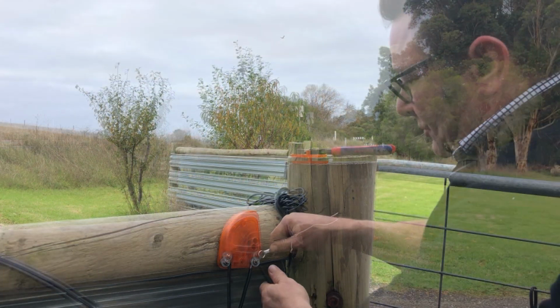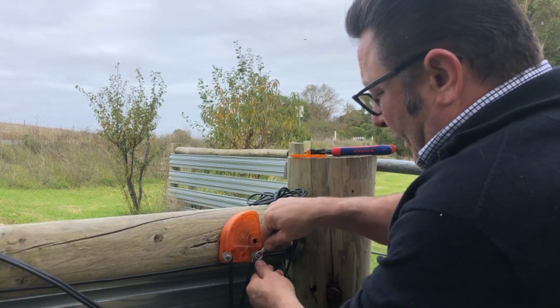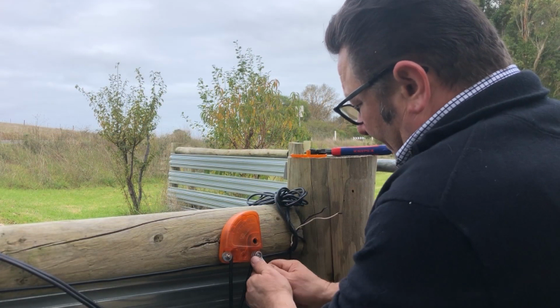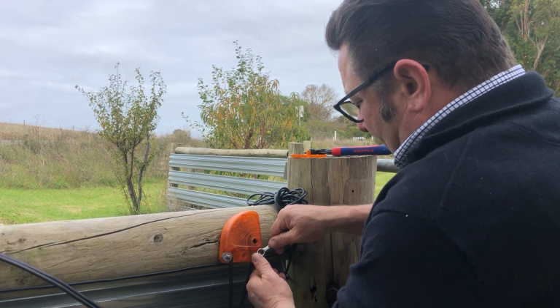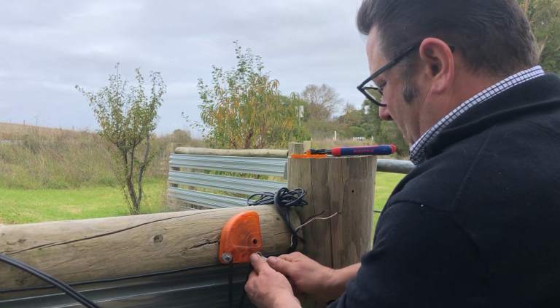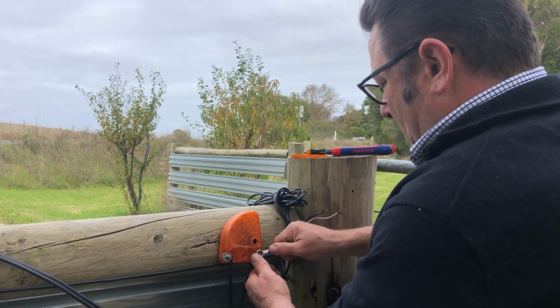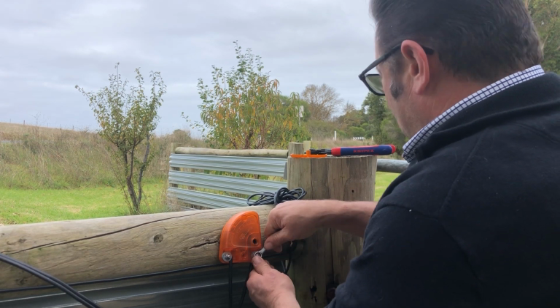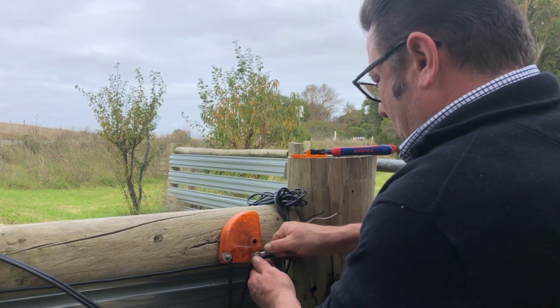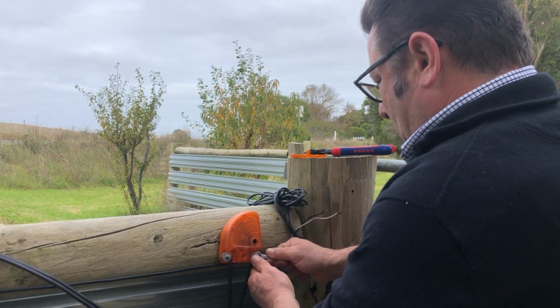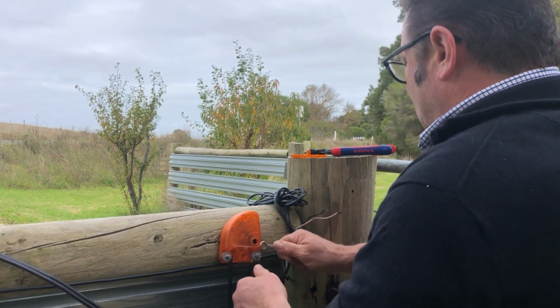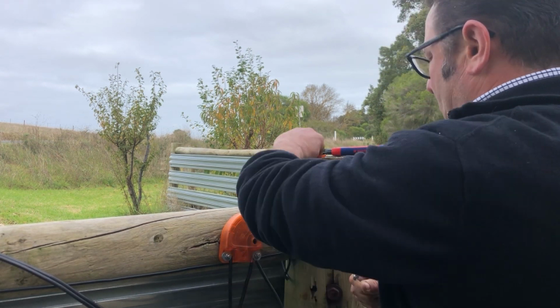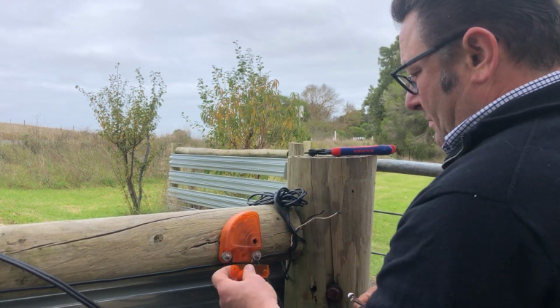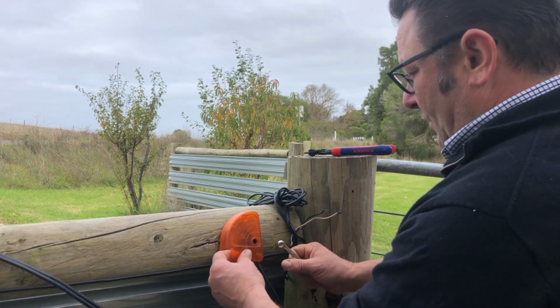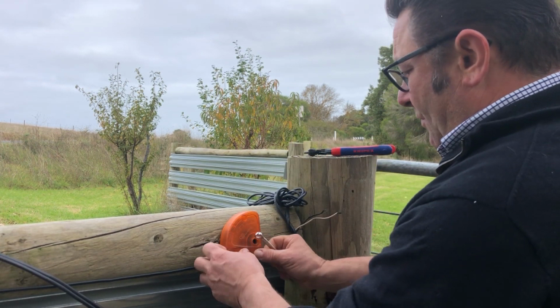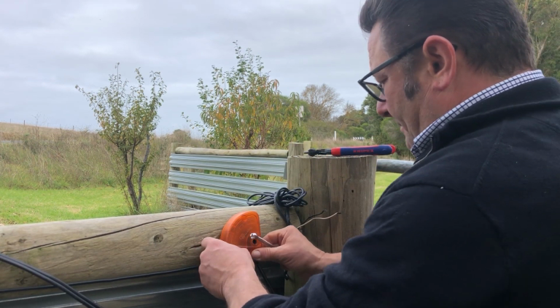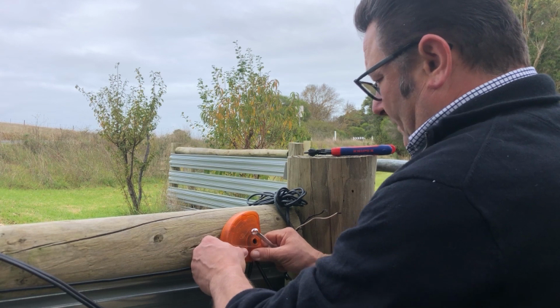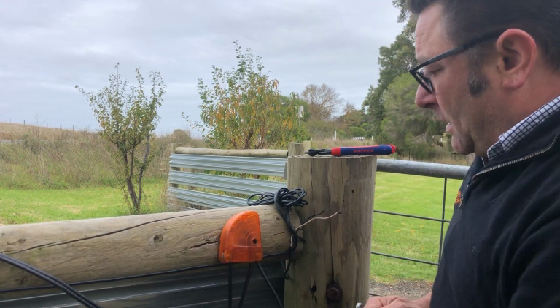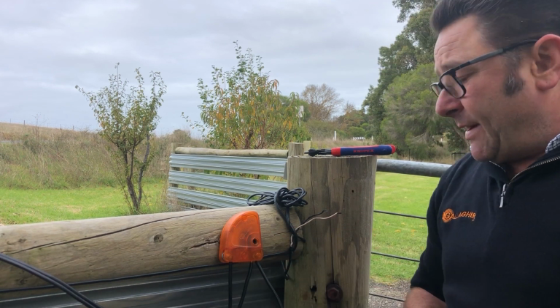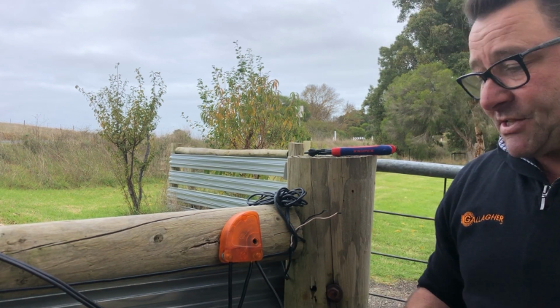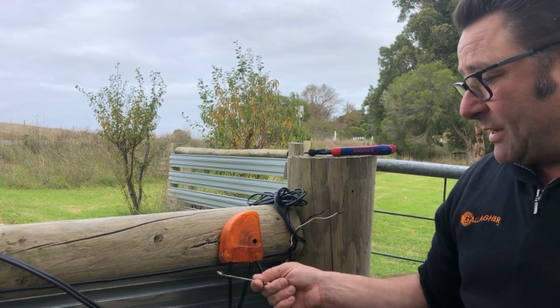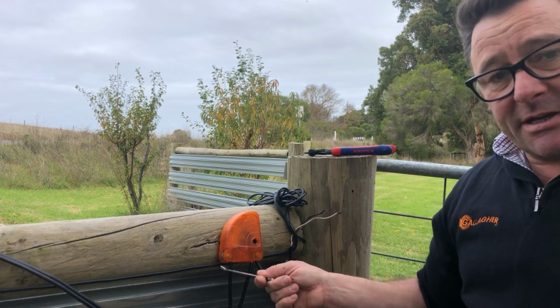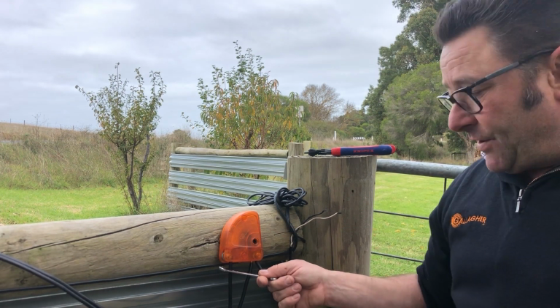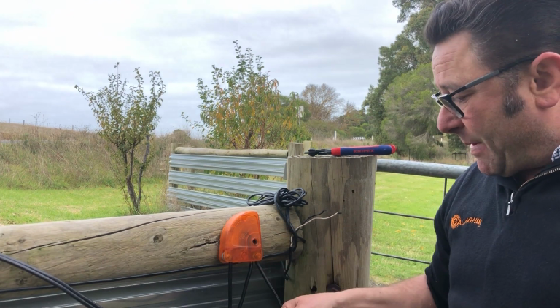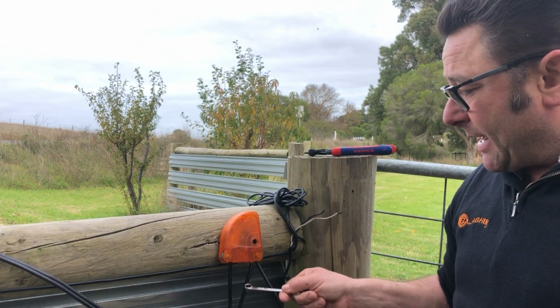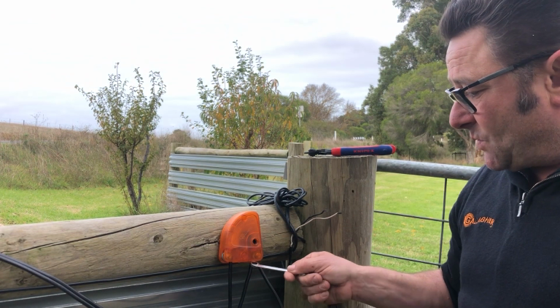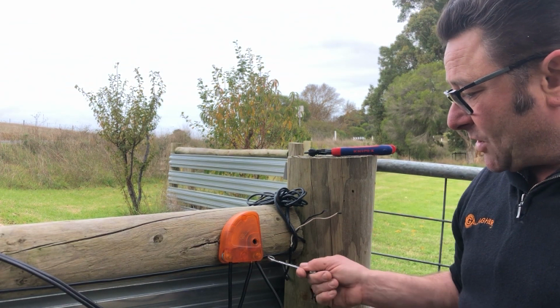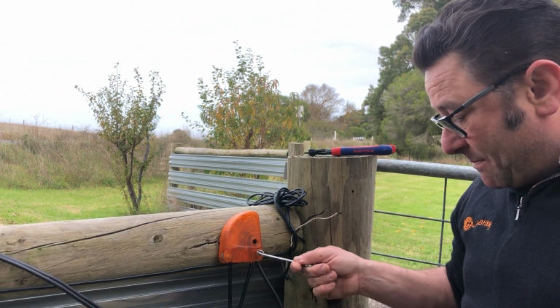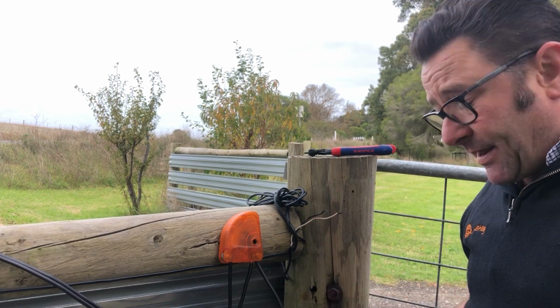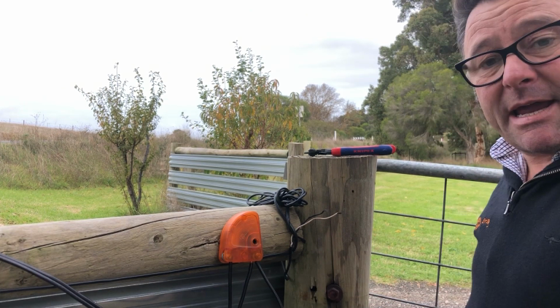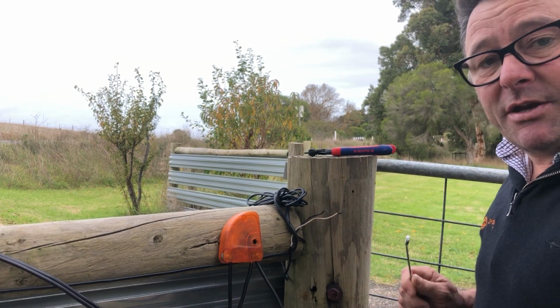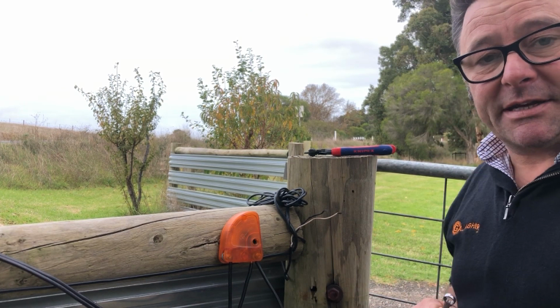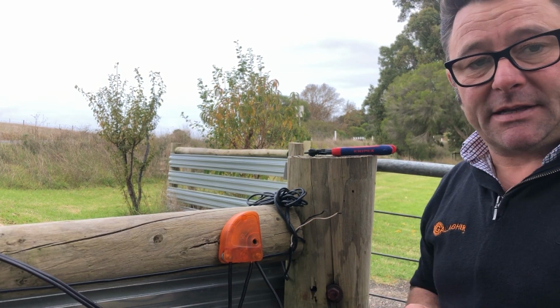Just hooking up to the fence. Put the cover on. Now as you can see, once it goes to earth, the power comes into one side, back out of that same side, and connects to your fence.